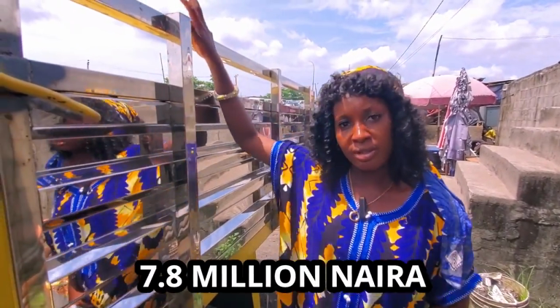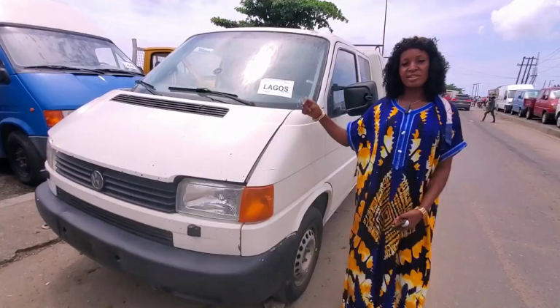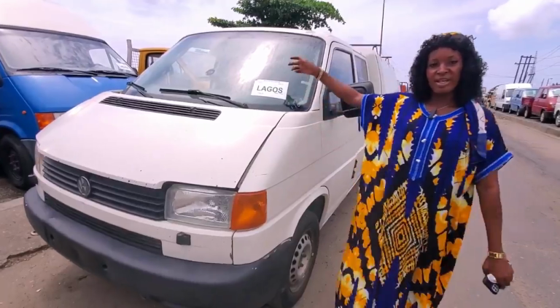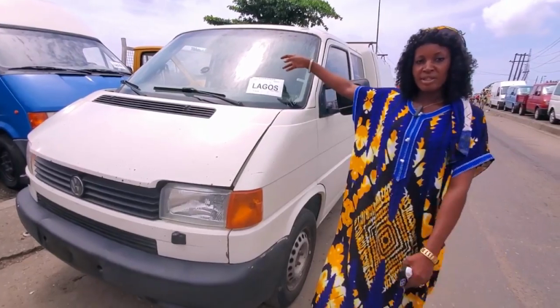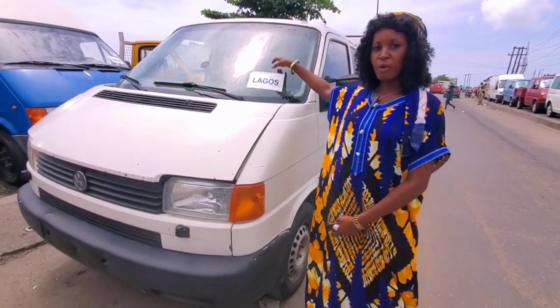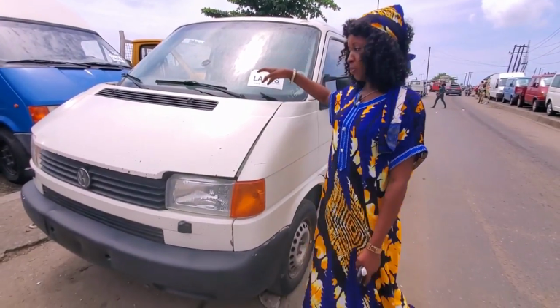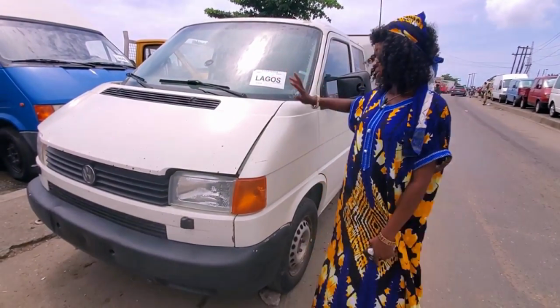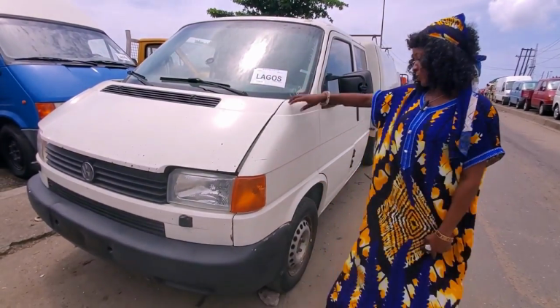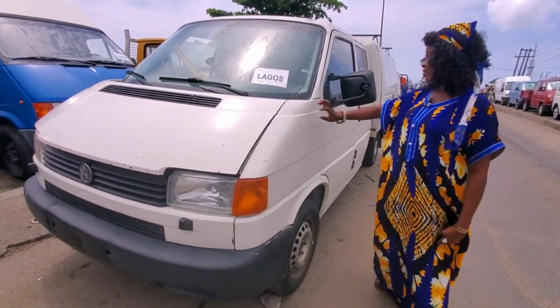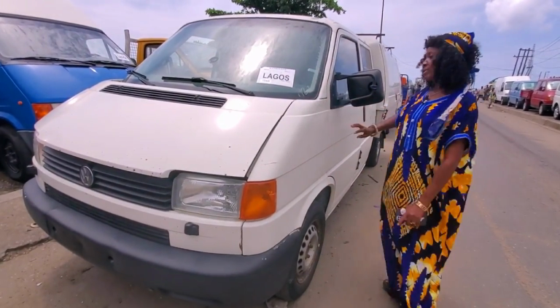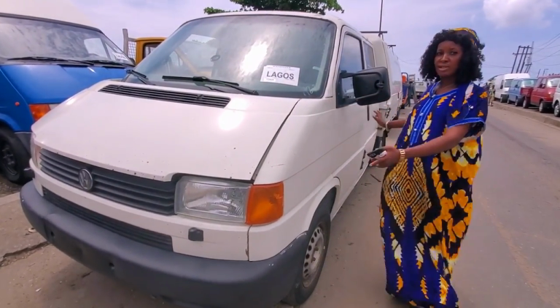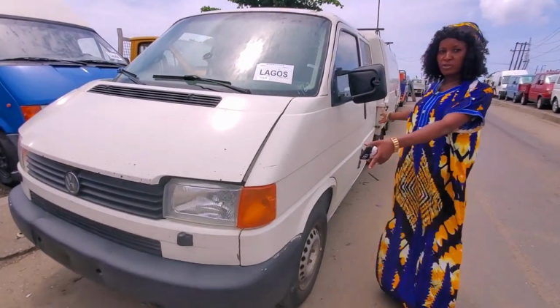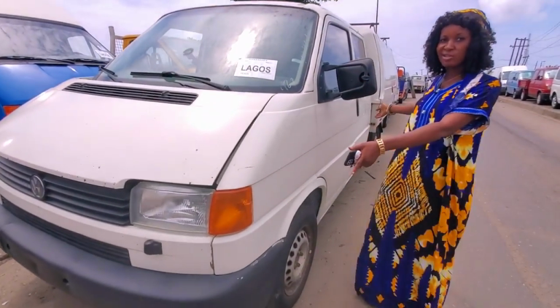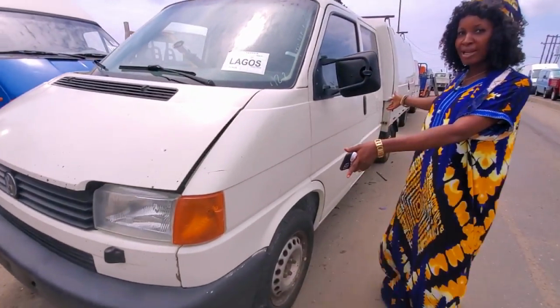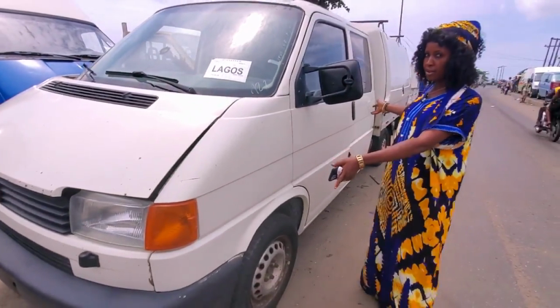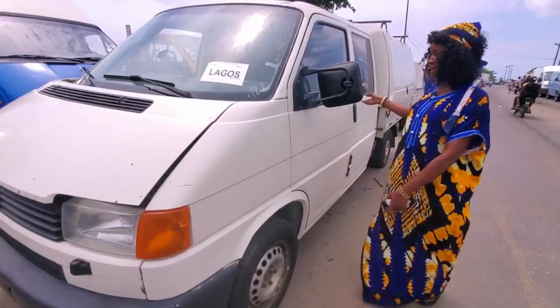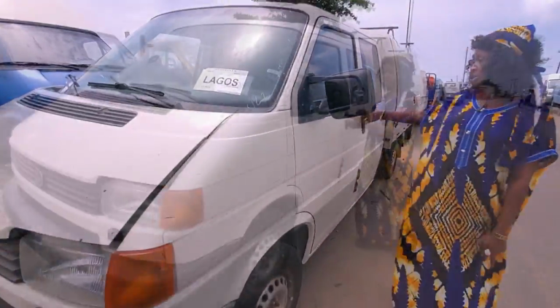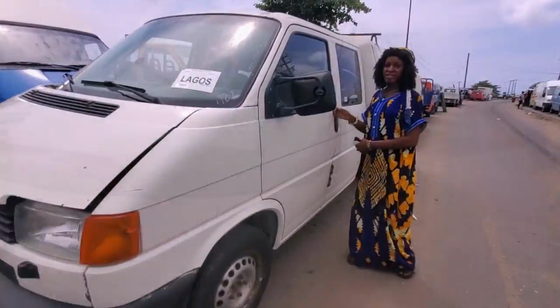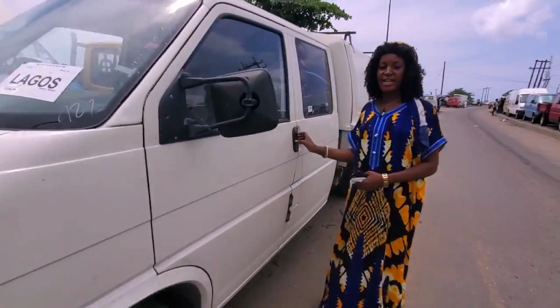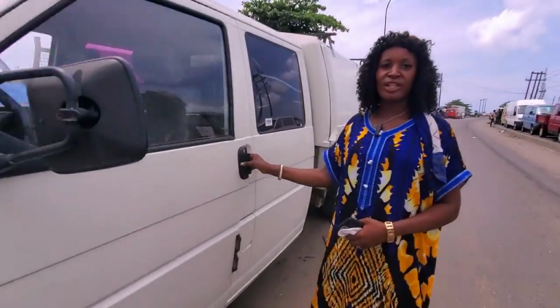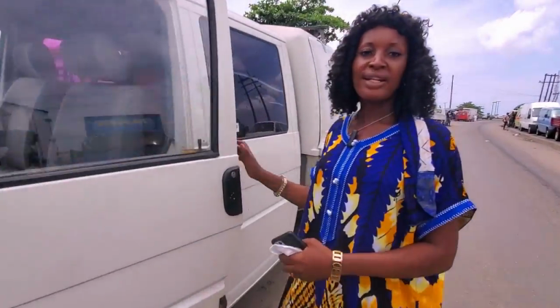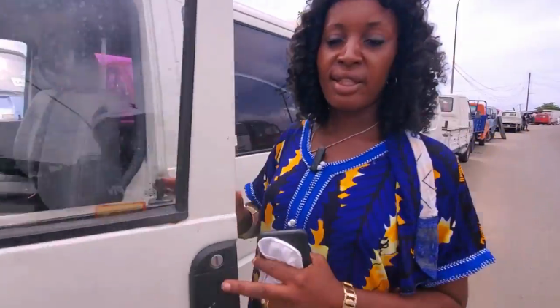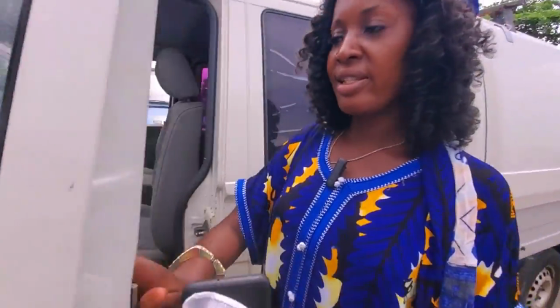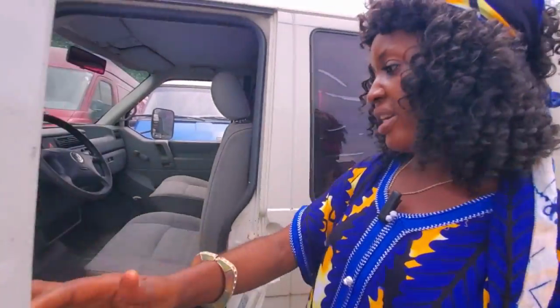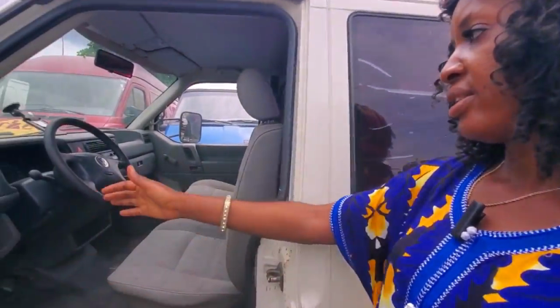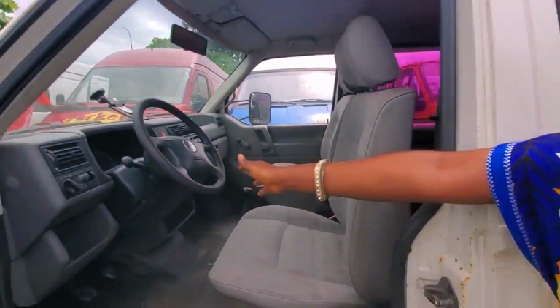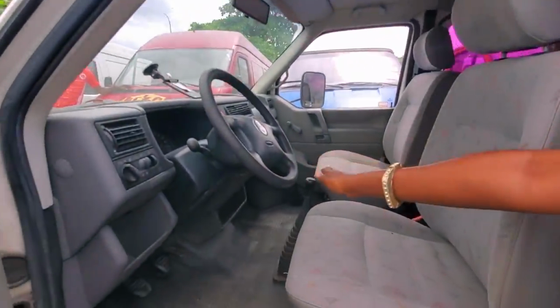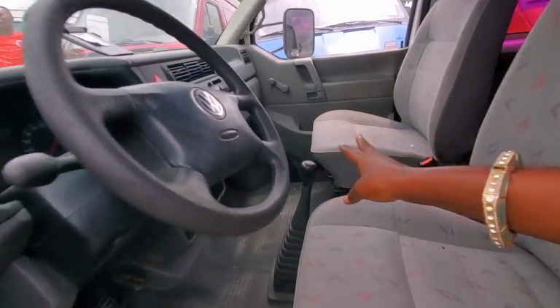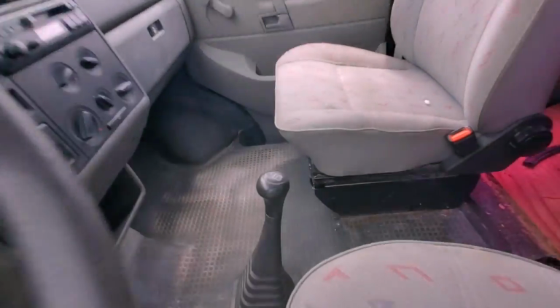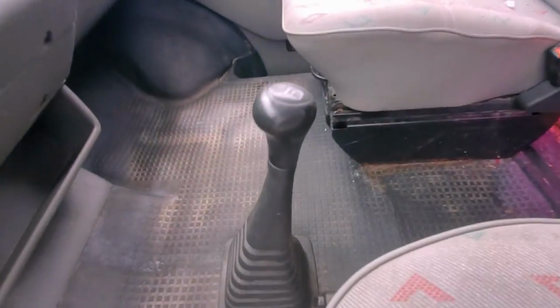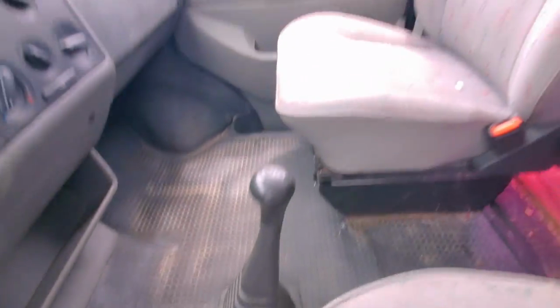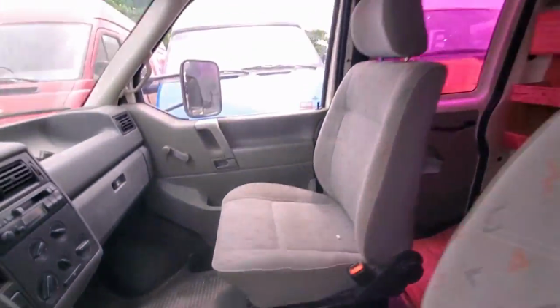This is another C4 pickup transporter. This one is also a double cabin, not single cabin. That's the driver's side — take a look at the inside. Manual drive.